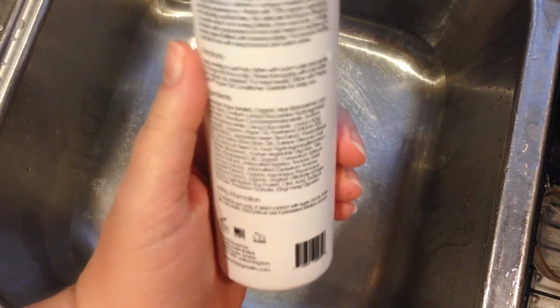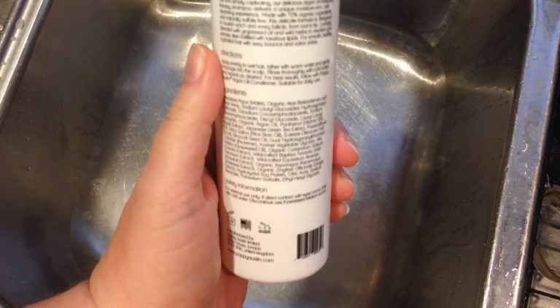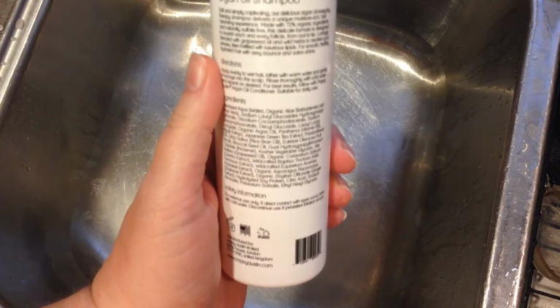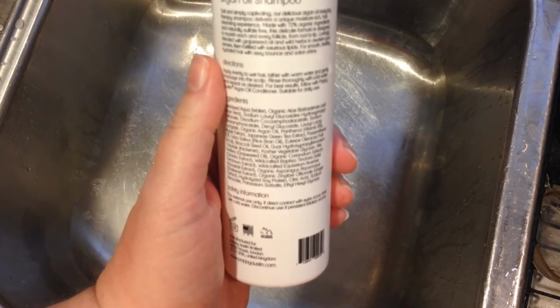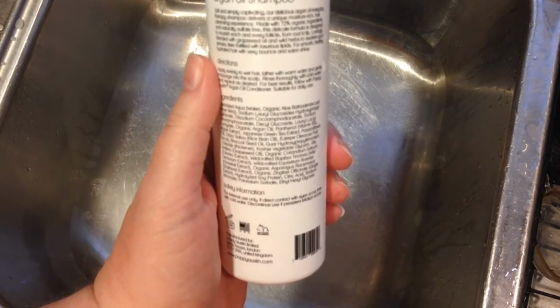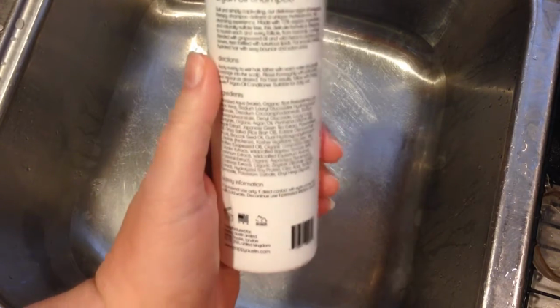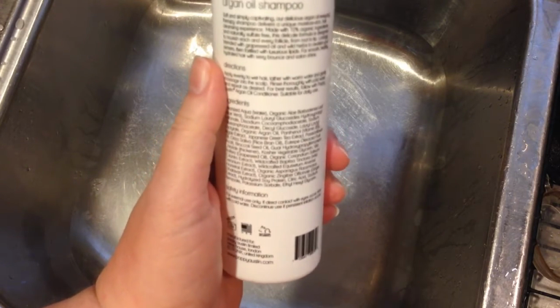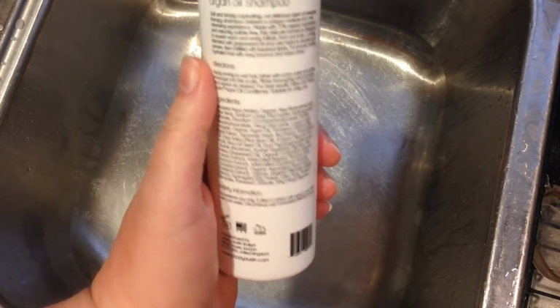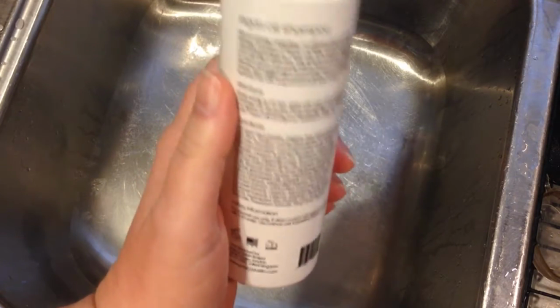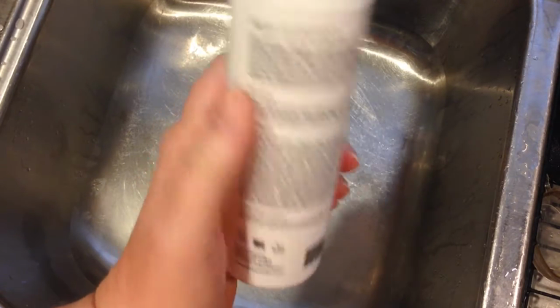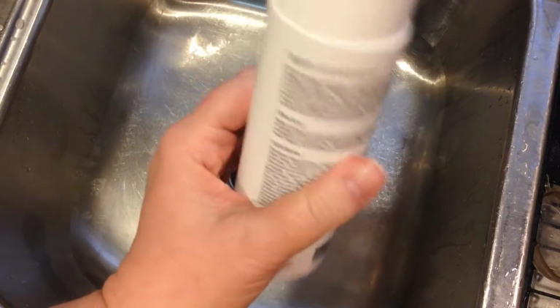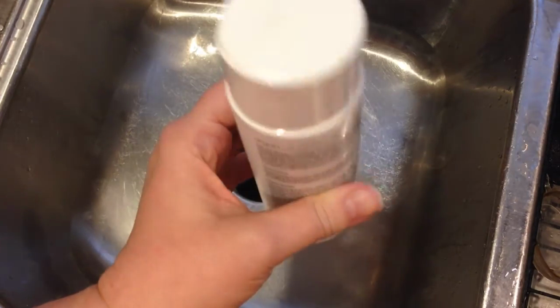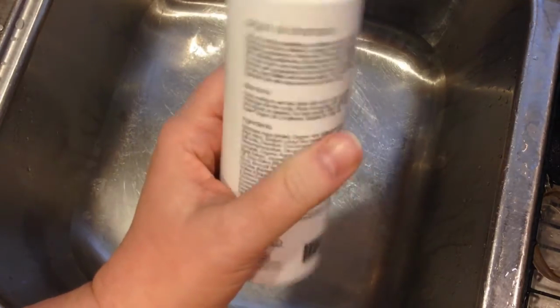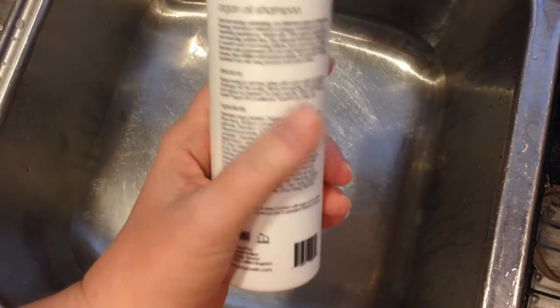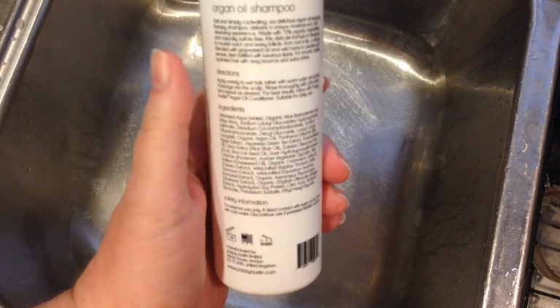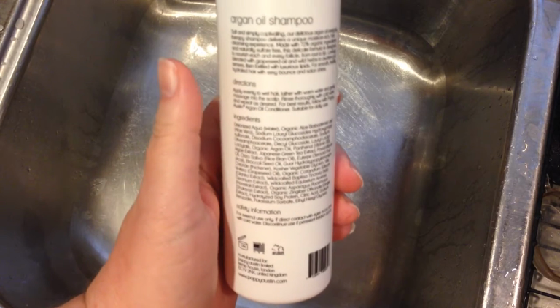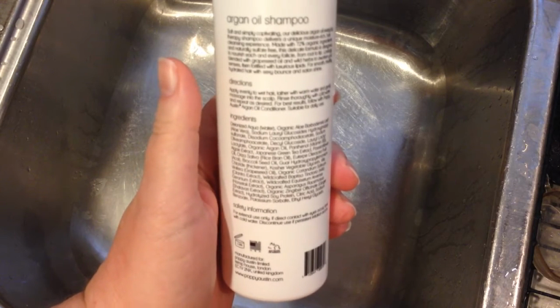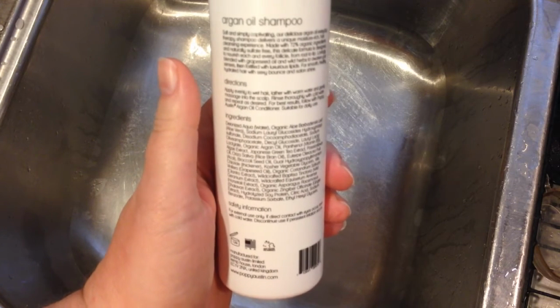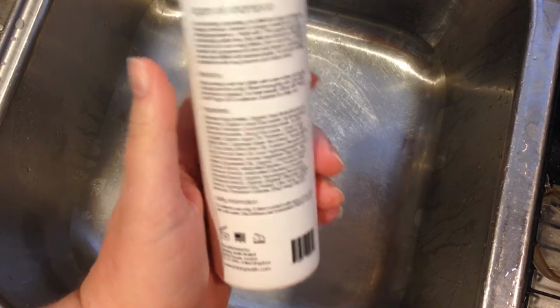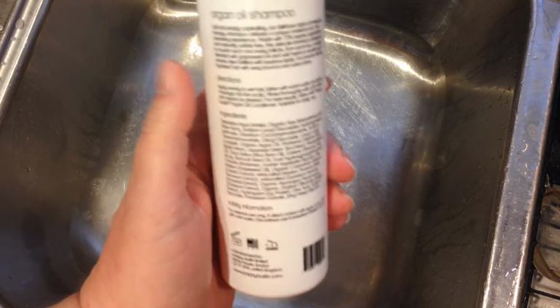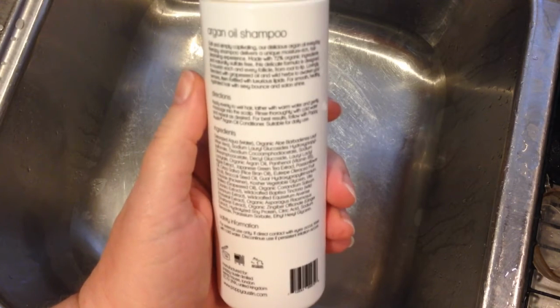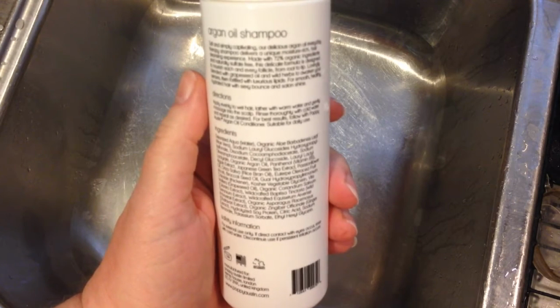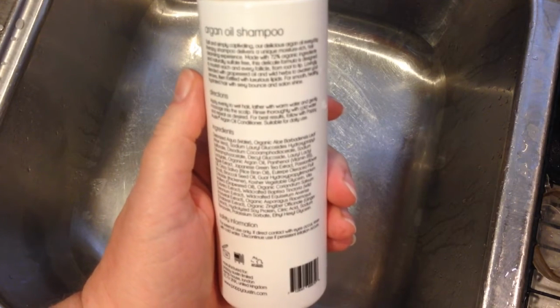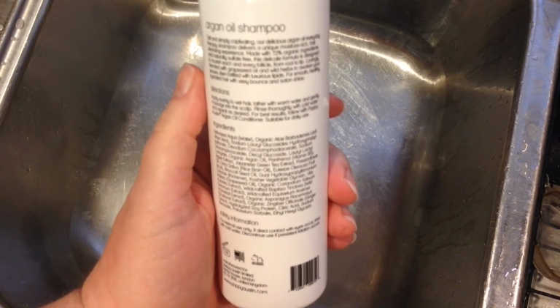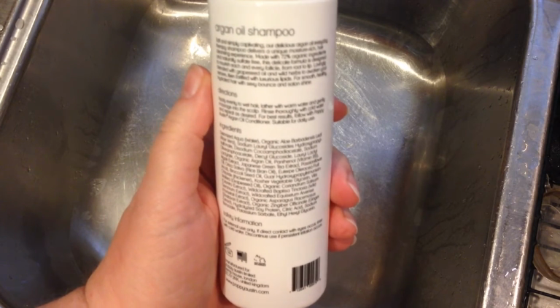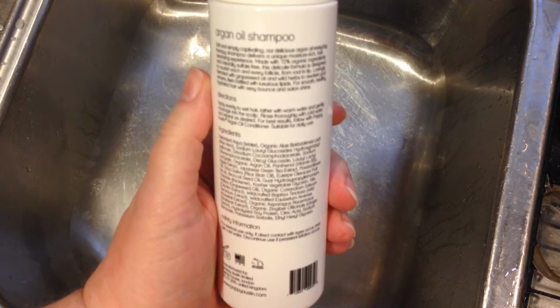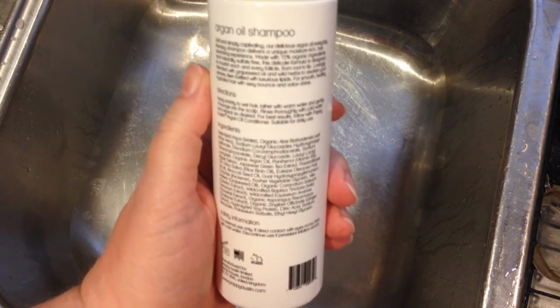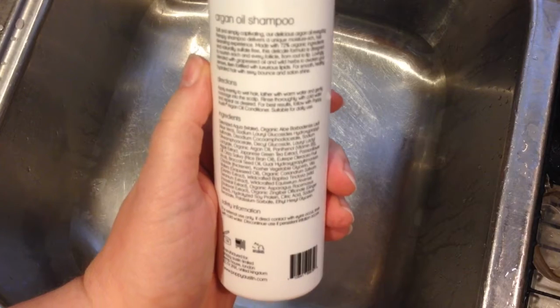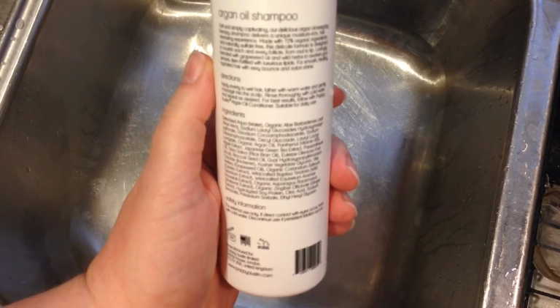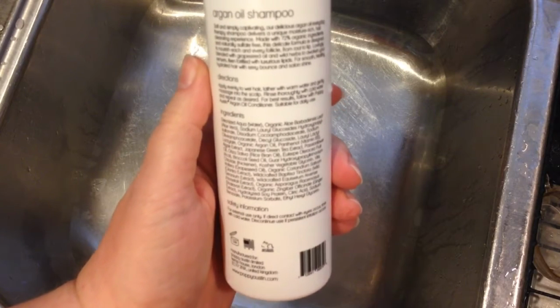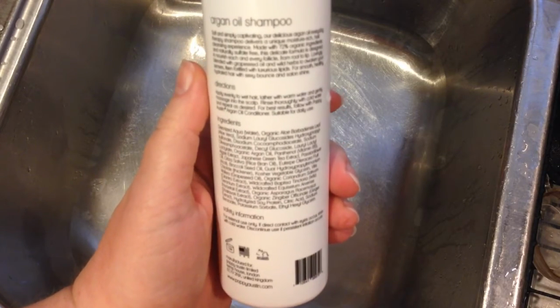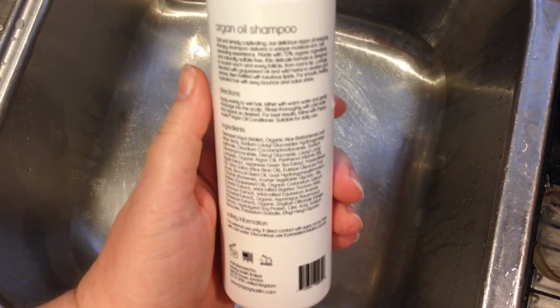It's my understanding sulfates are in there to help with the lathering, and I can see that this doesn't lather like some other shampoos, but if it's important to you to use things without sulfates, this is probably a good option.